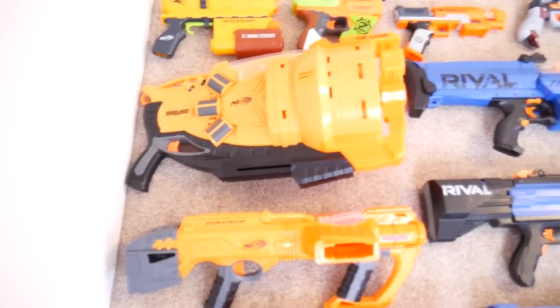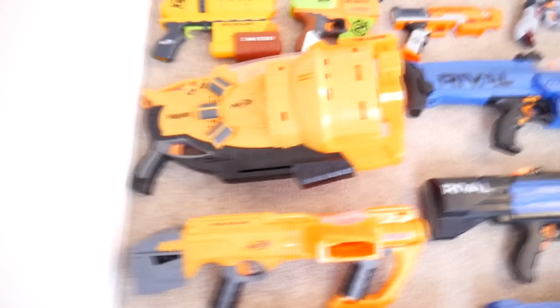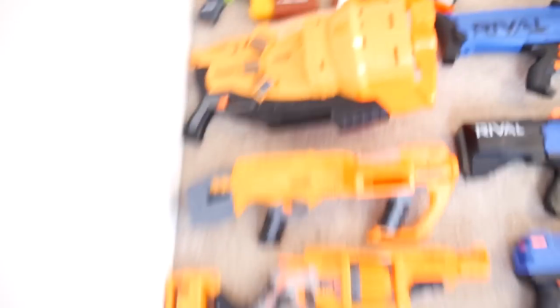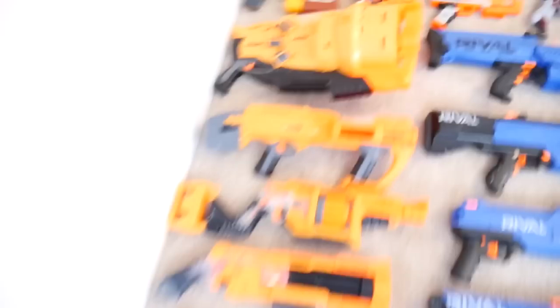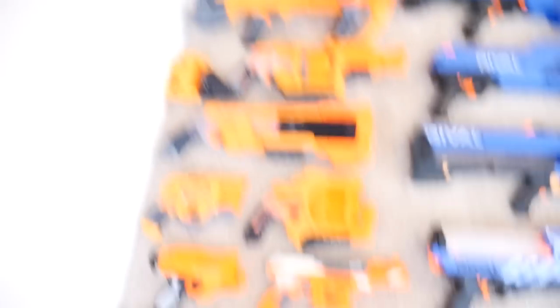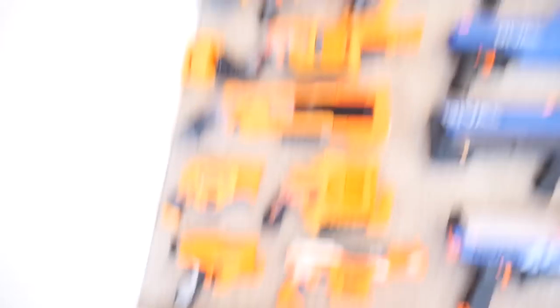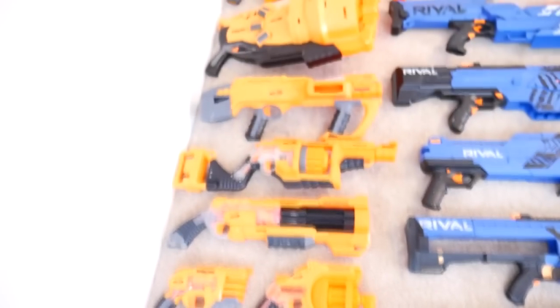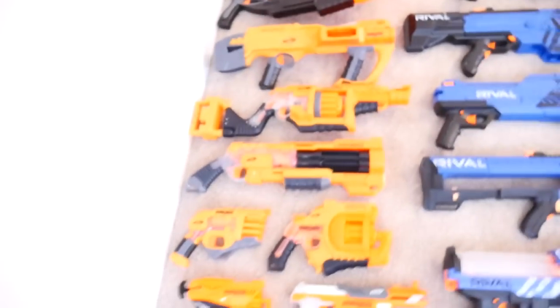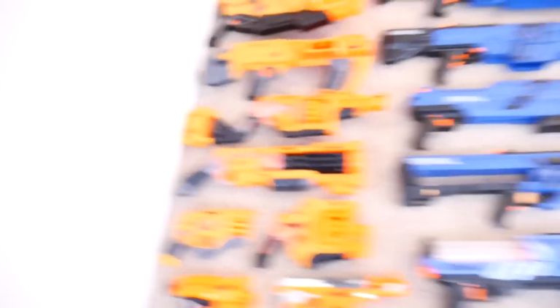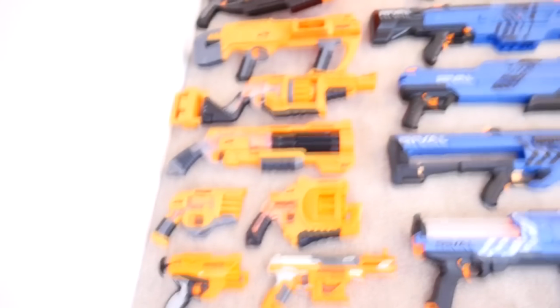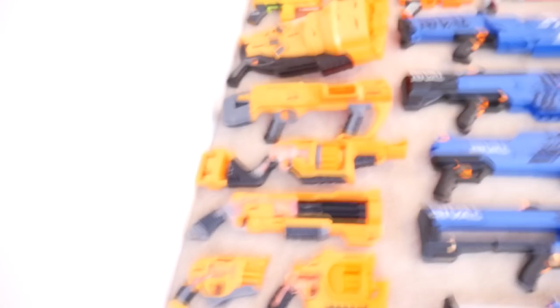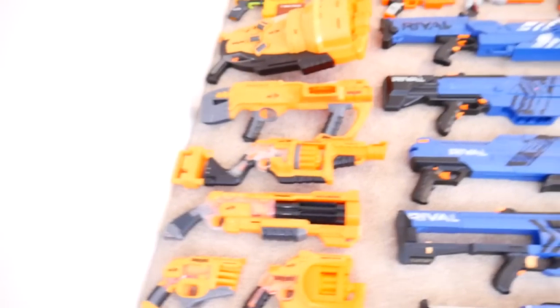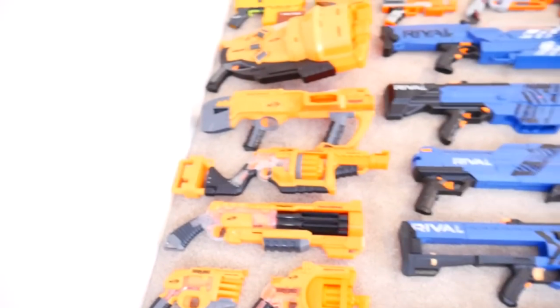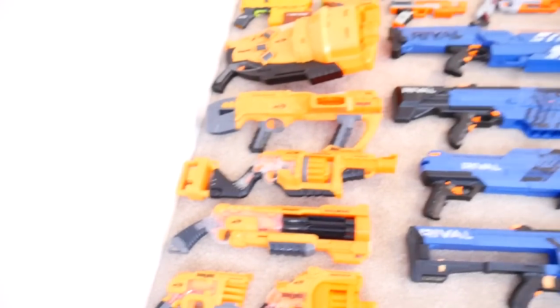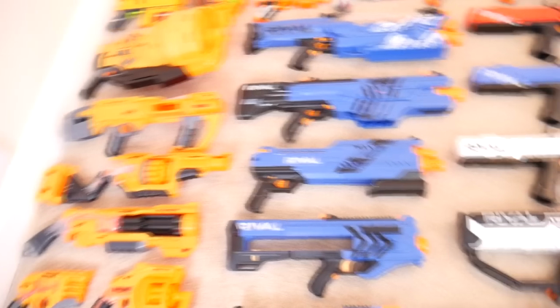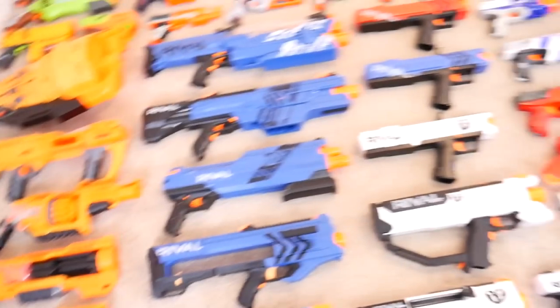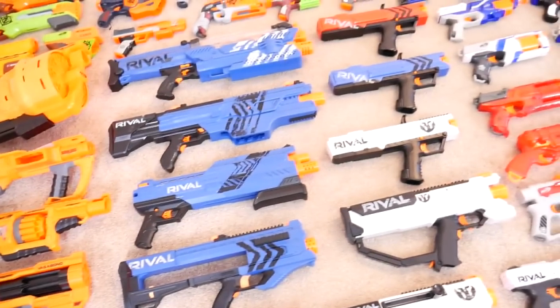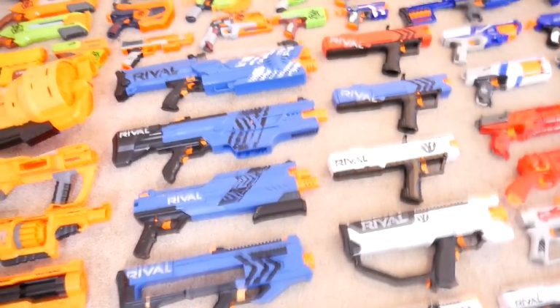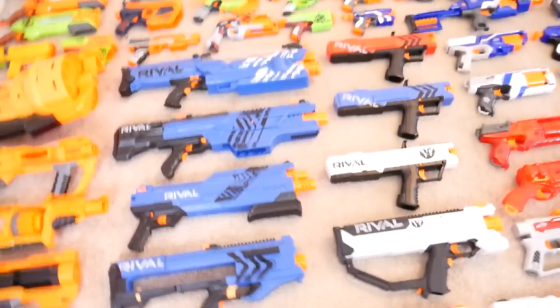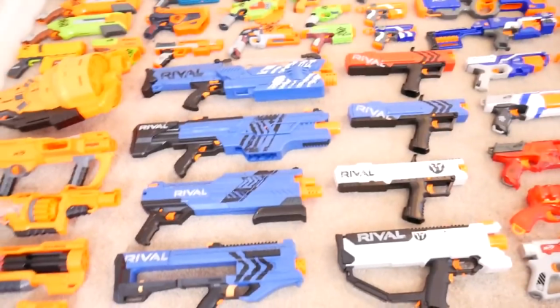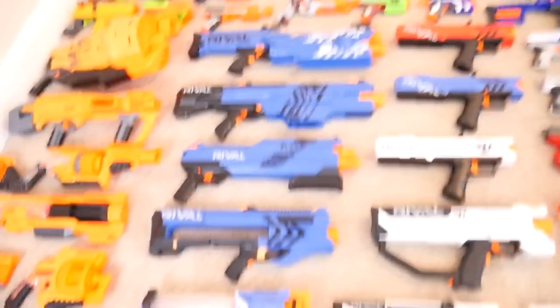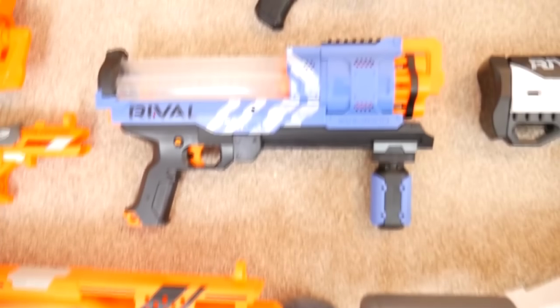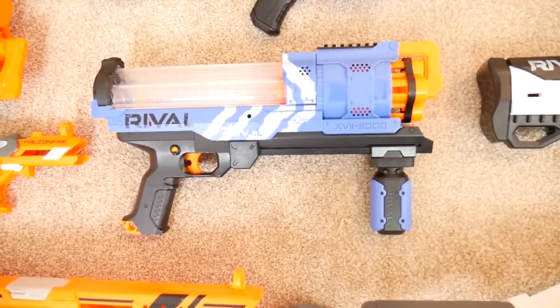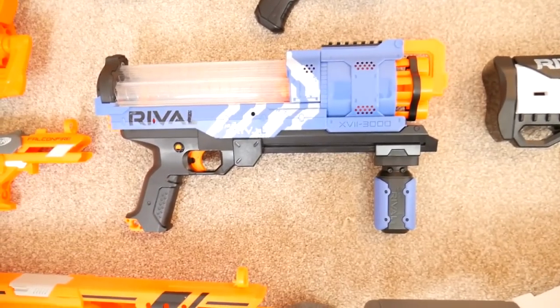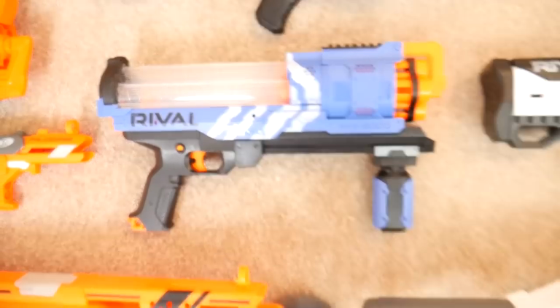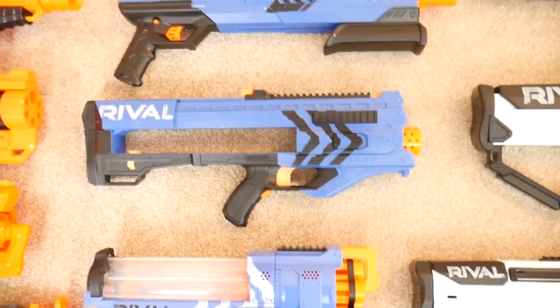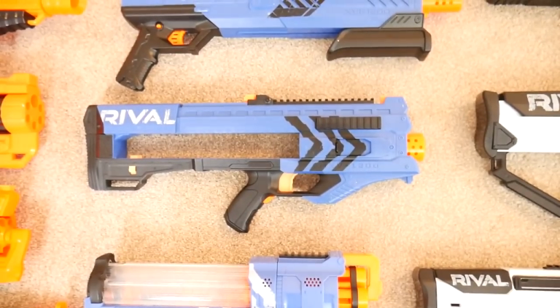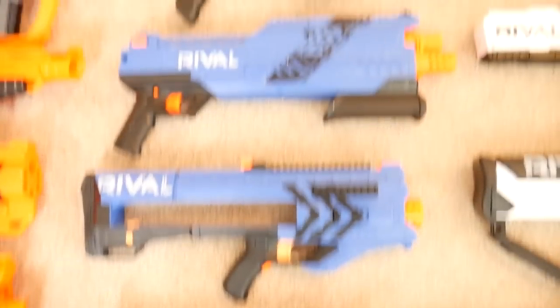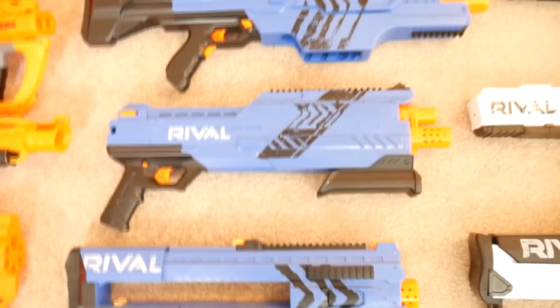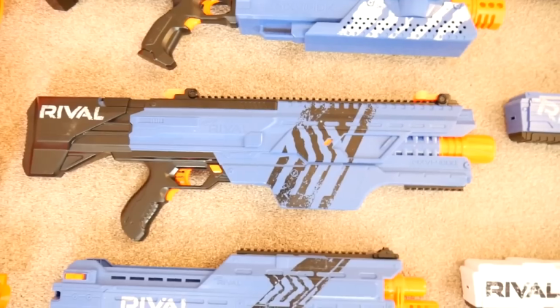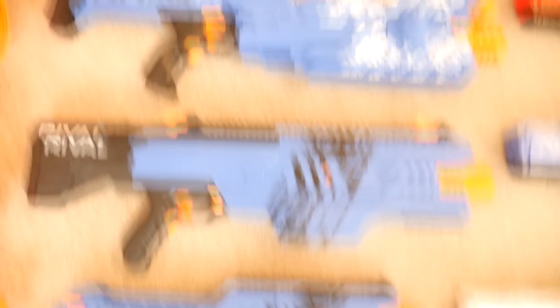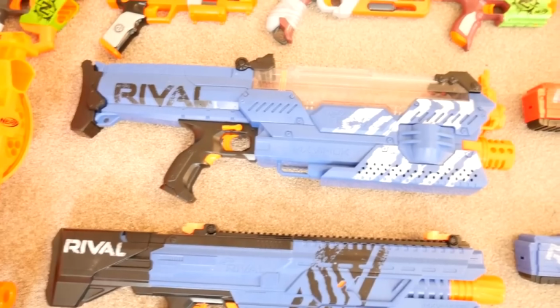At the back there is the Judge. I don't have any of the Impact Zone blasters — I just never got around to picking them up. To the right of Doomlands we have Rival — here is the Artemis, the Zeus, Atlas, the Chaos, and the Nemesis. As you can tell, I'm Team Blue.